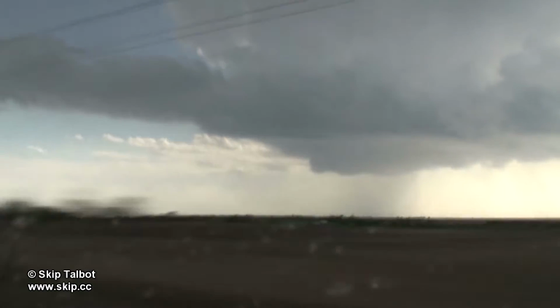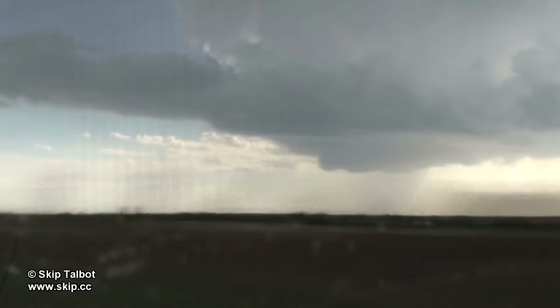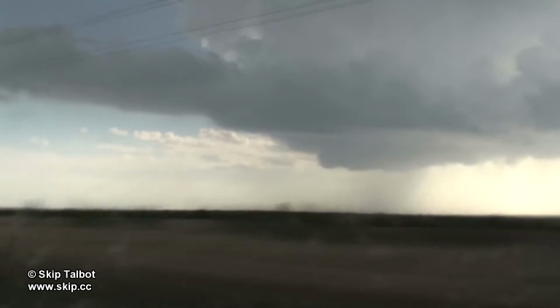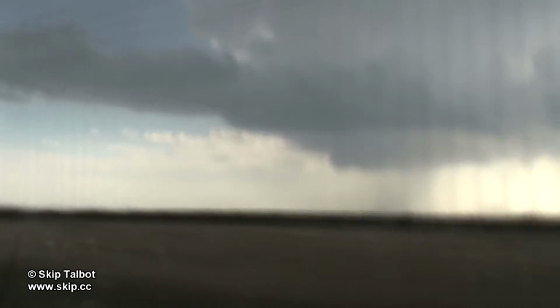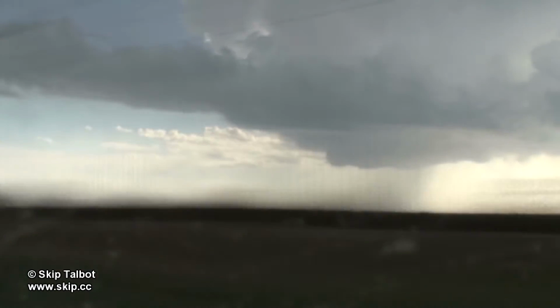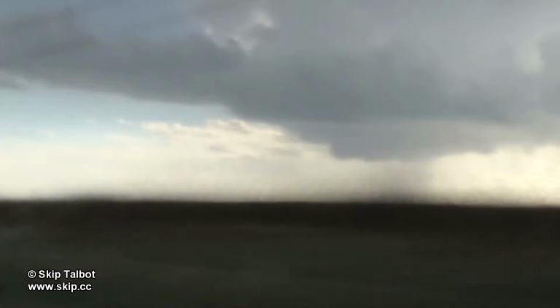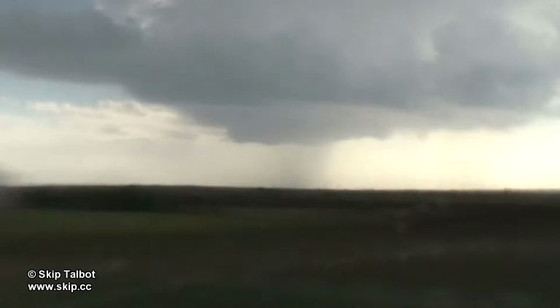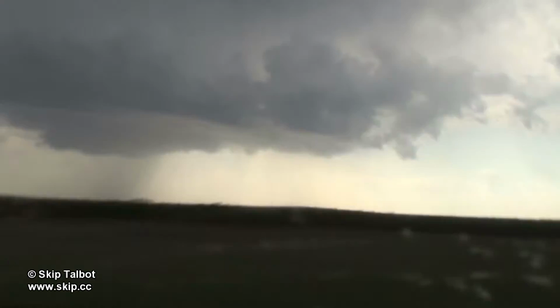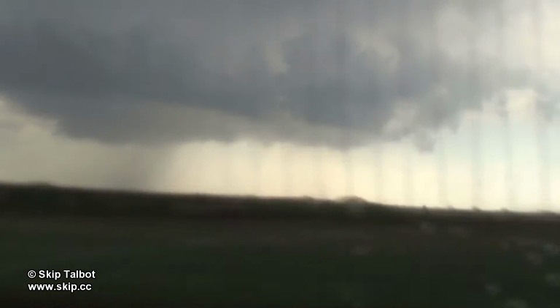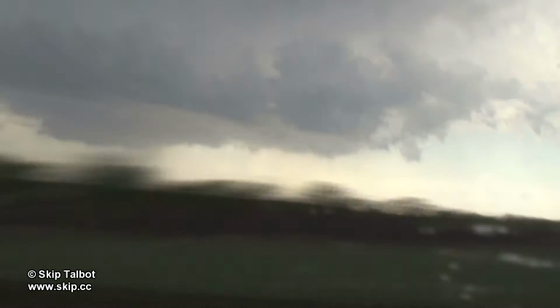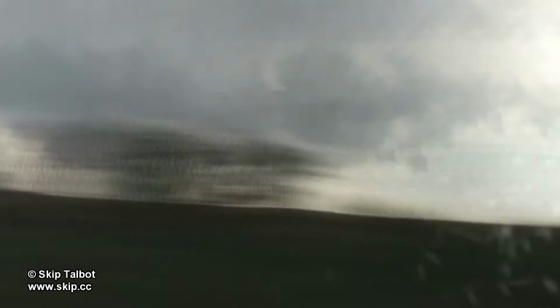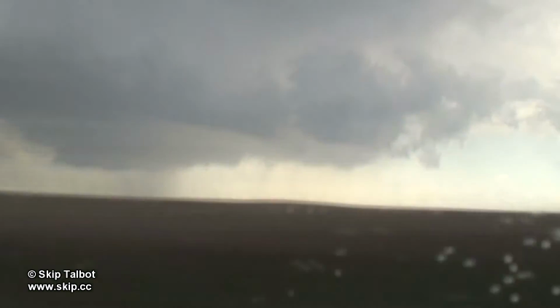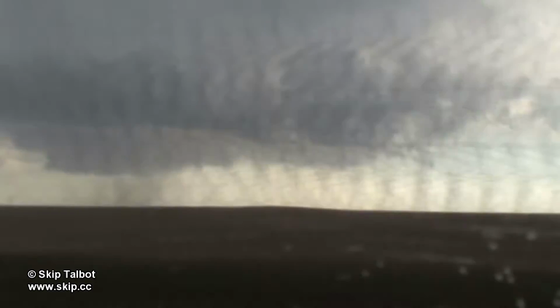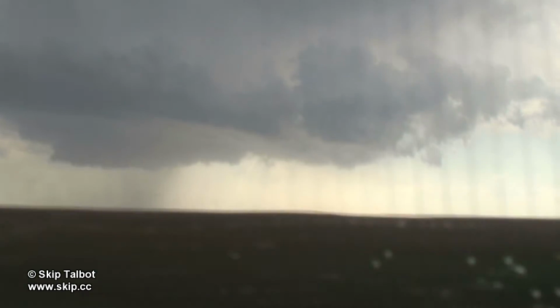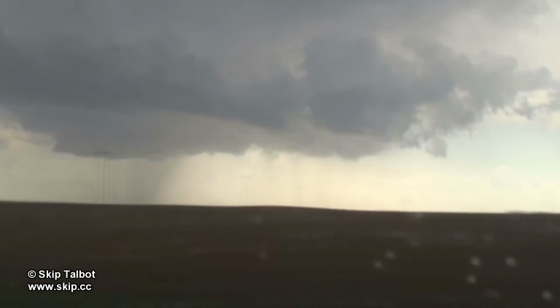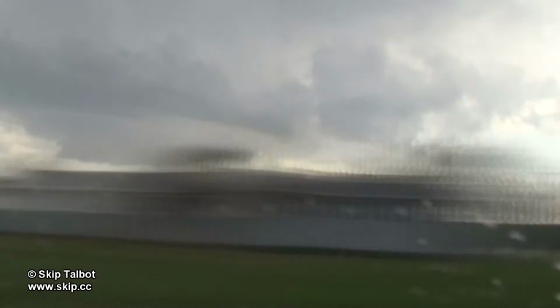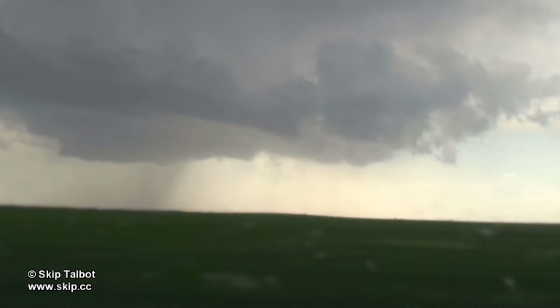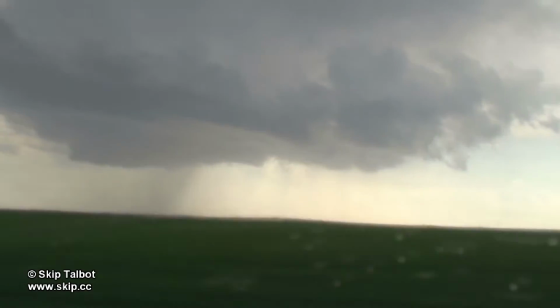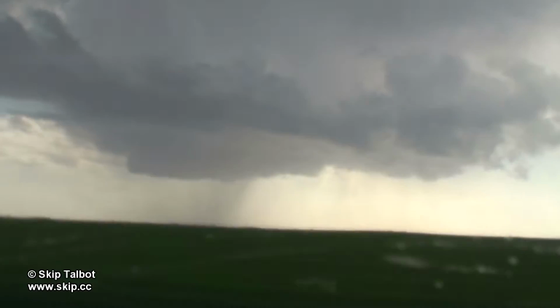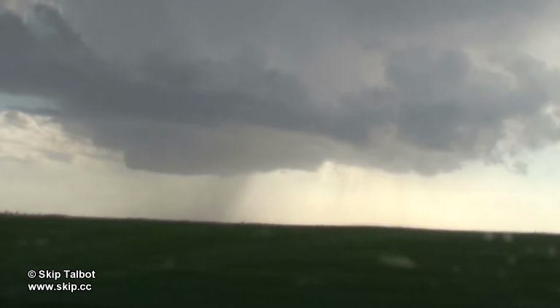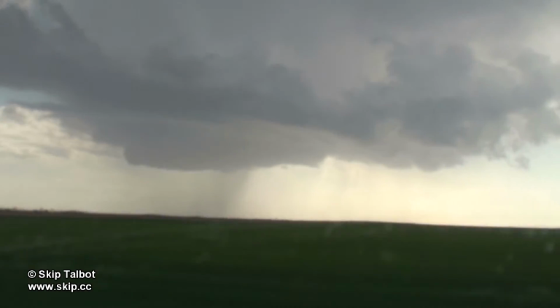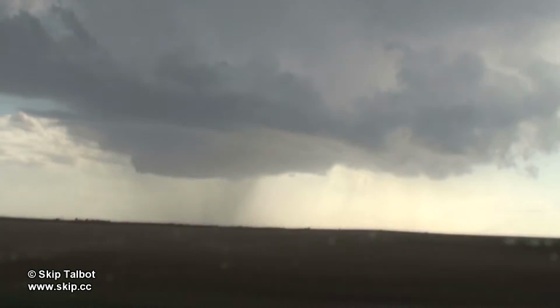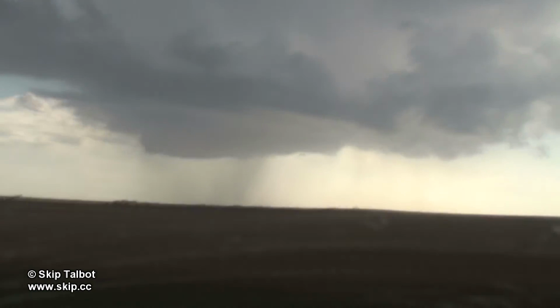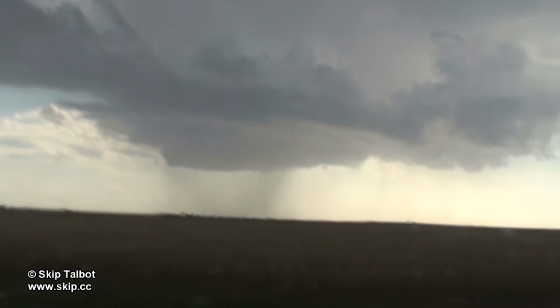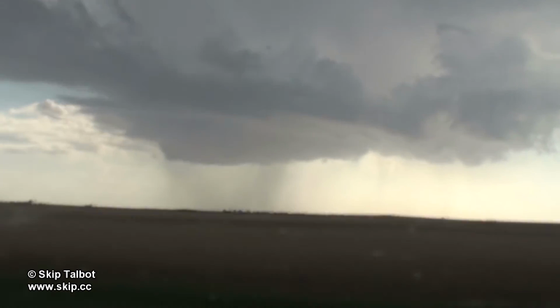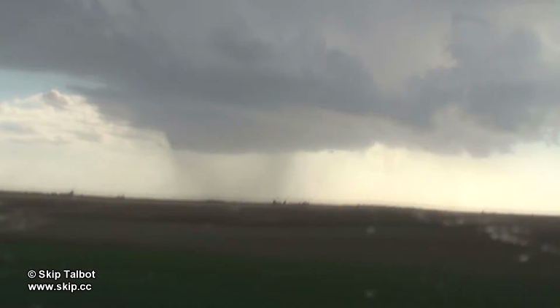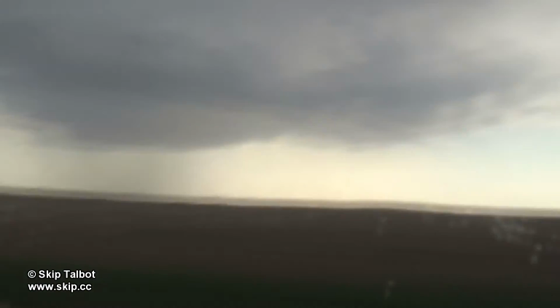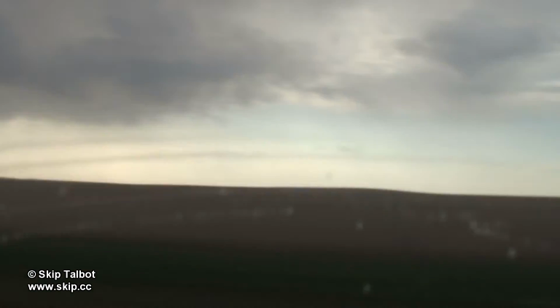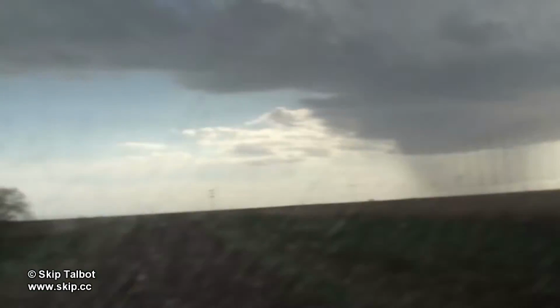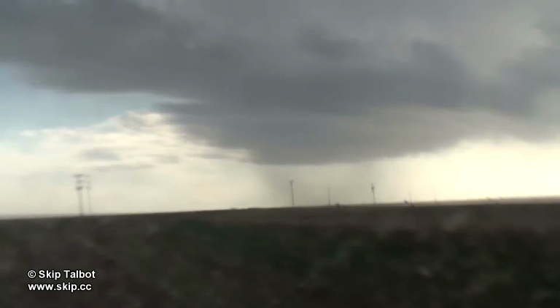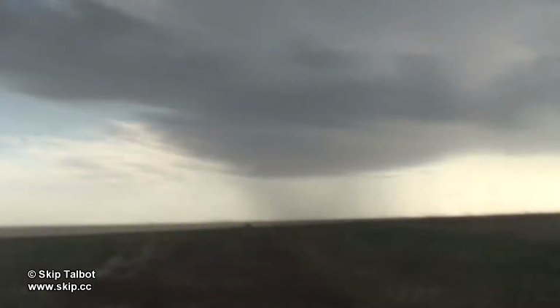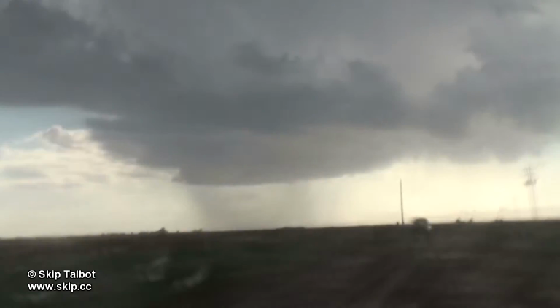I got impatient waiting for the storm to organize, so I moved in closer. And that's when I realized how high the base of this storm actually was, which was not a good sign for tornadoes.